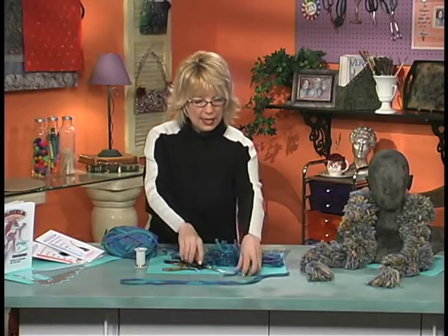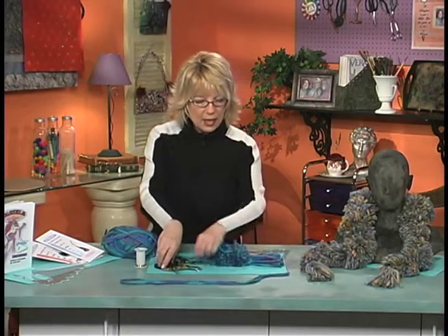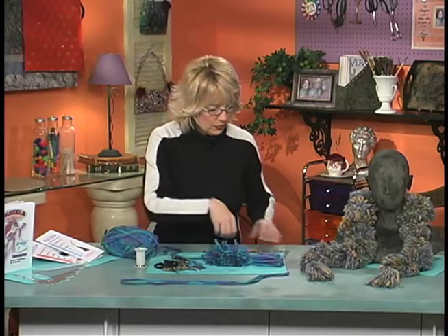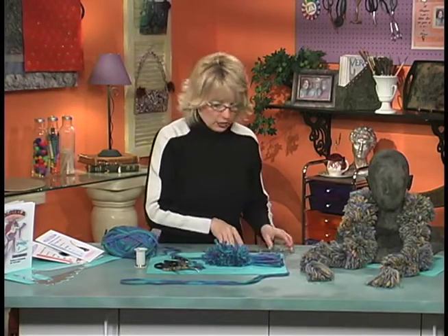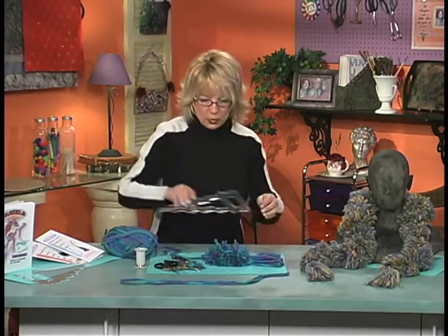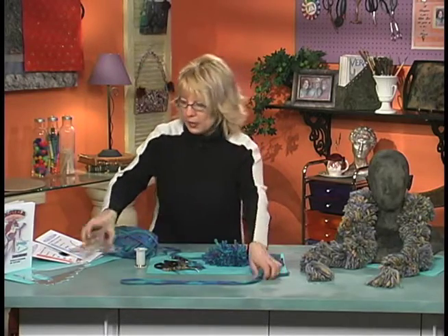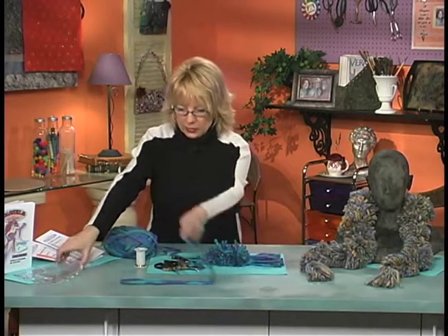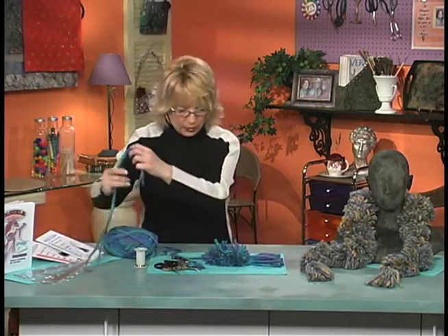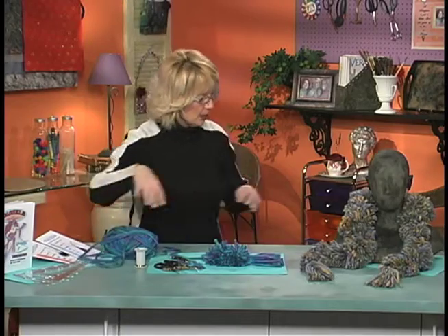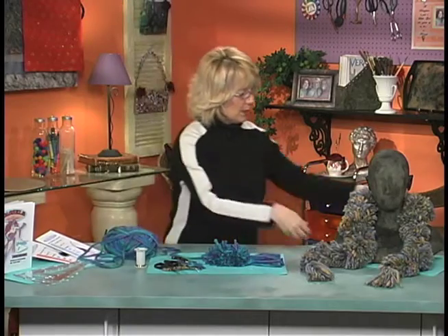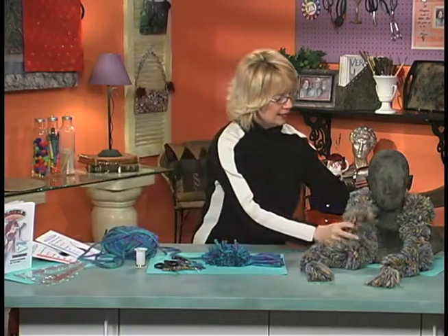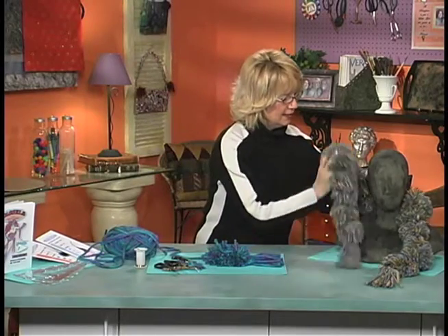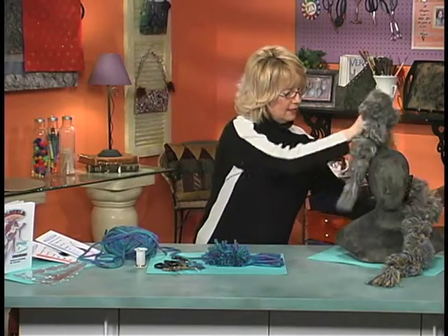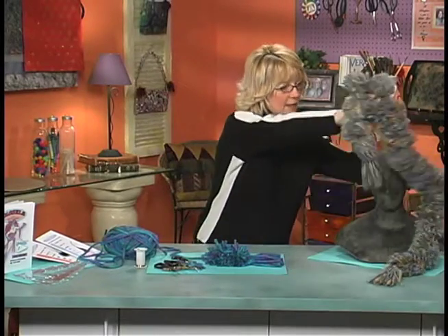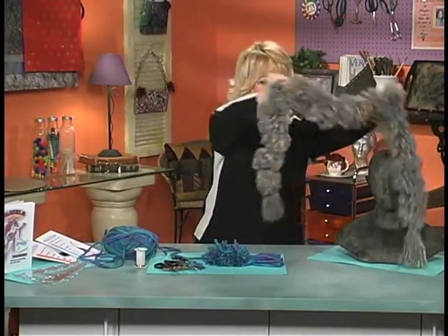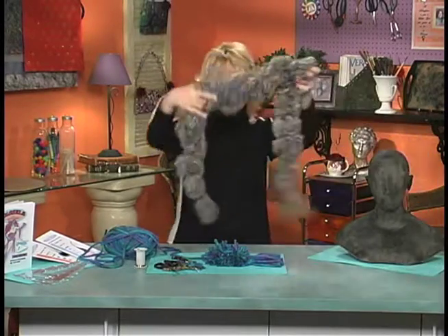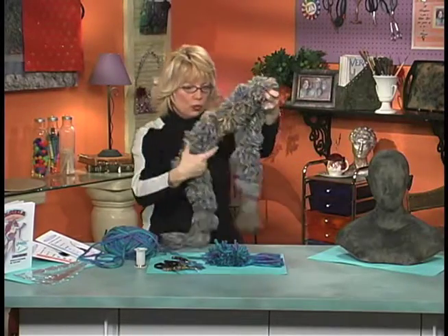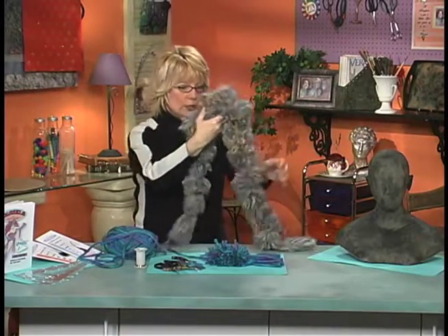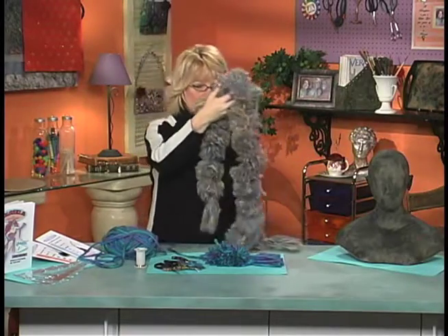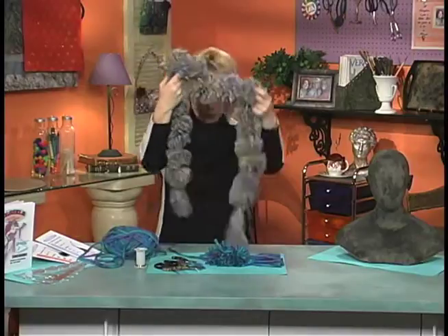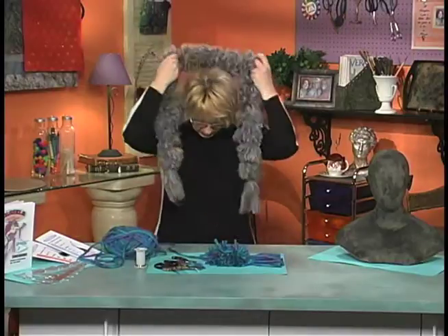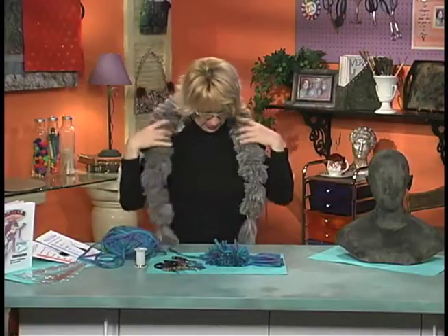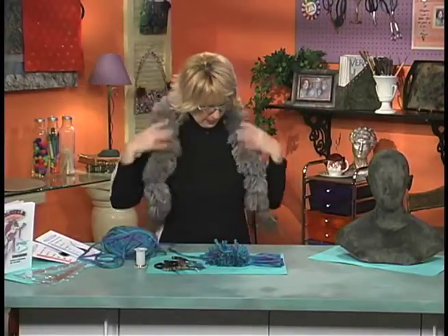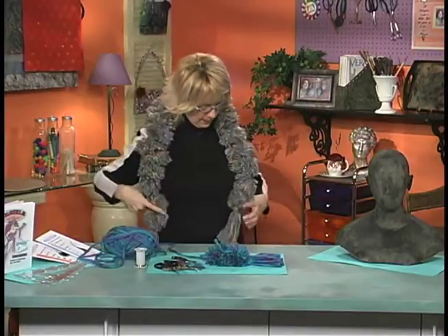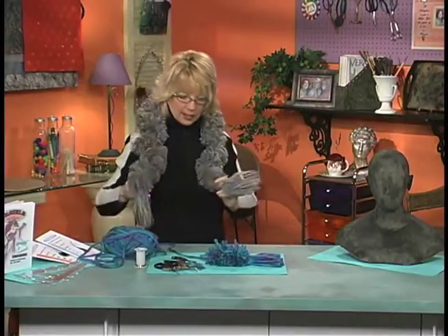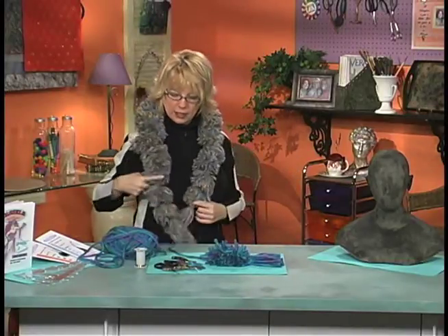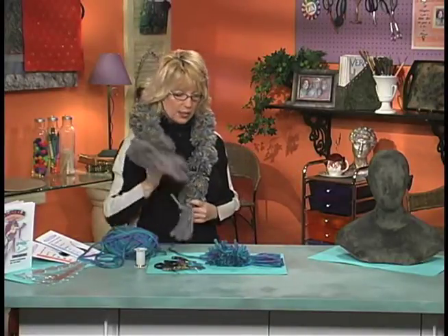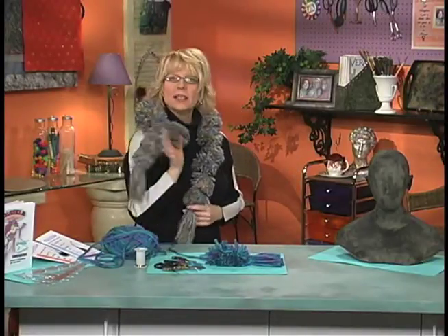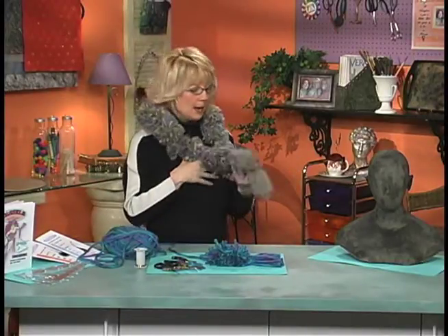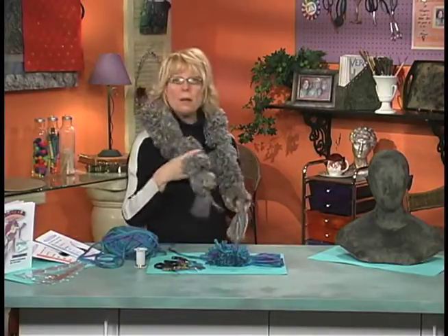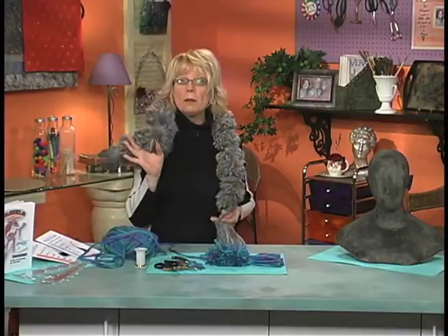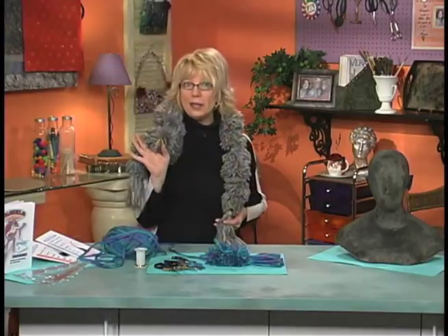Then you've just got to put one on — let me see what this looks like when I put it on. This would be a gorgeous wintertime or Christmas gift for someone. There you go, darling — a pom-pom boa.